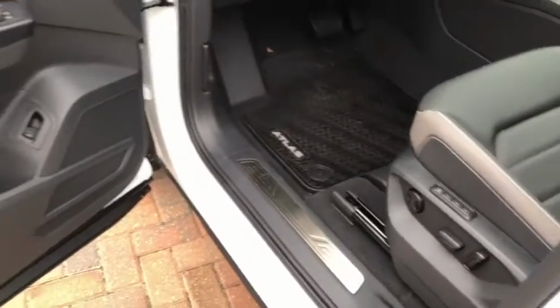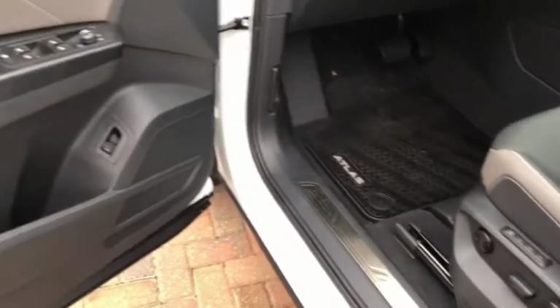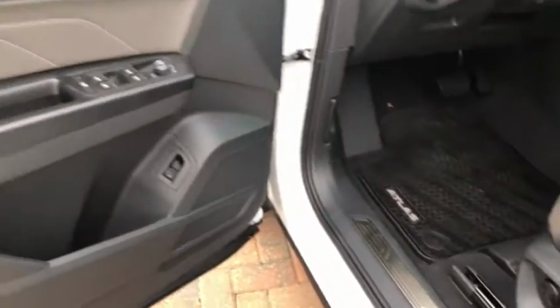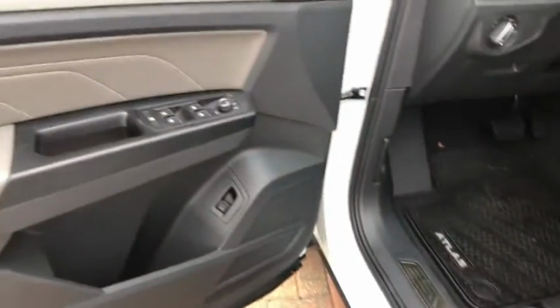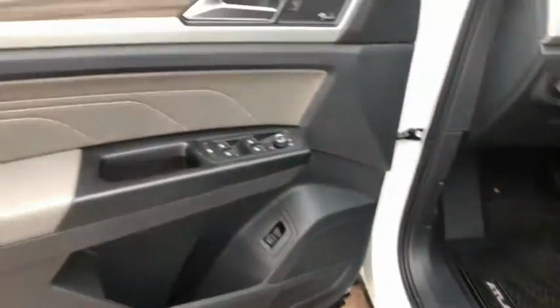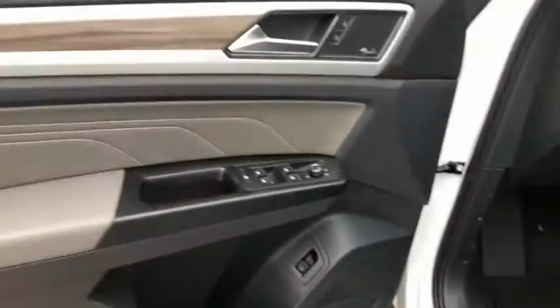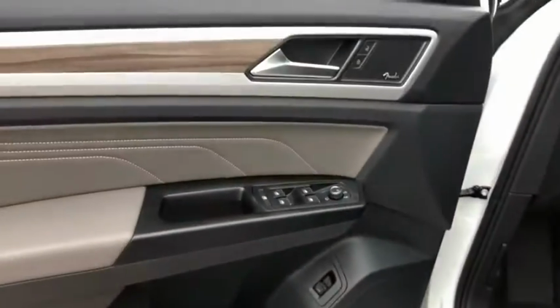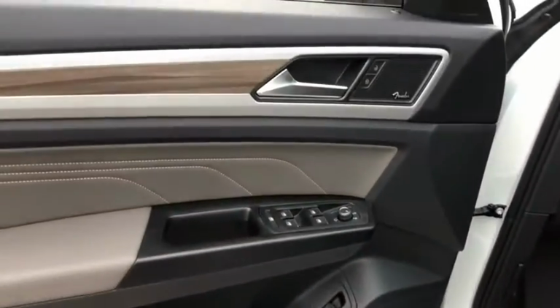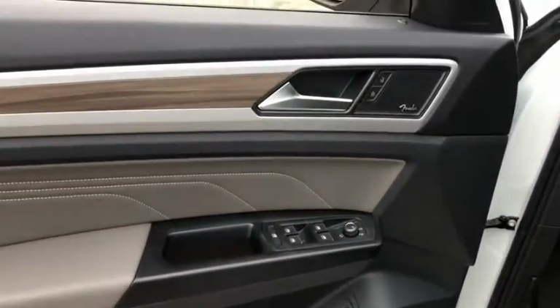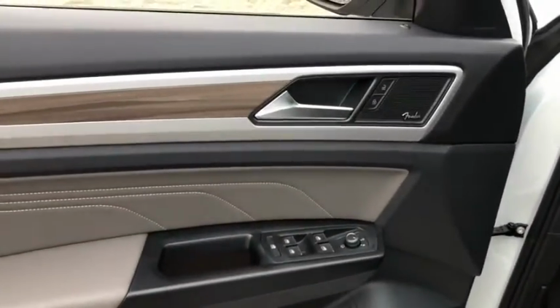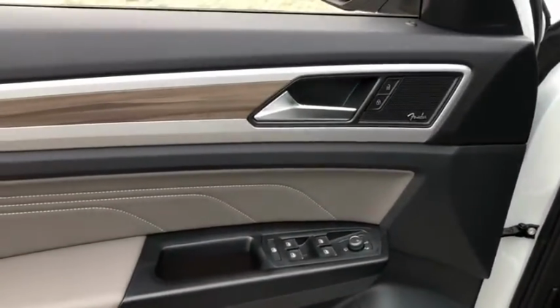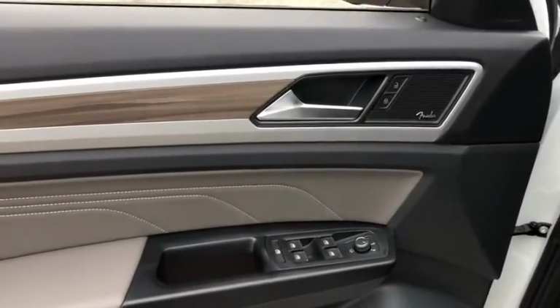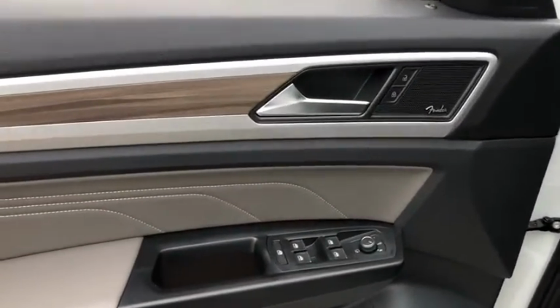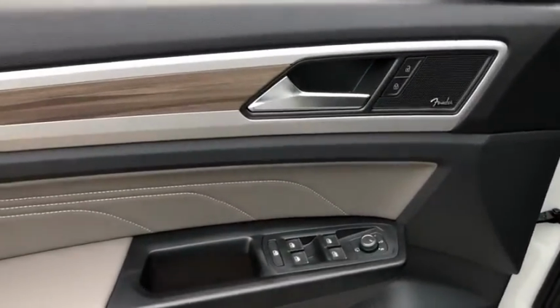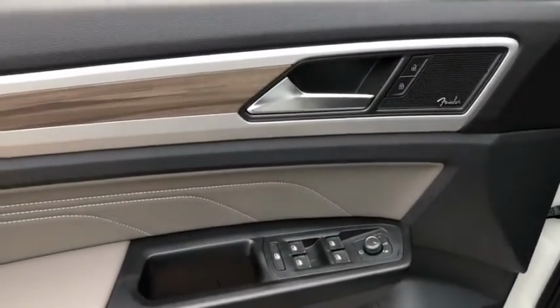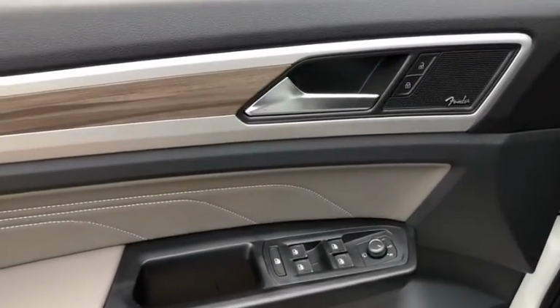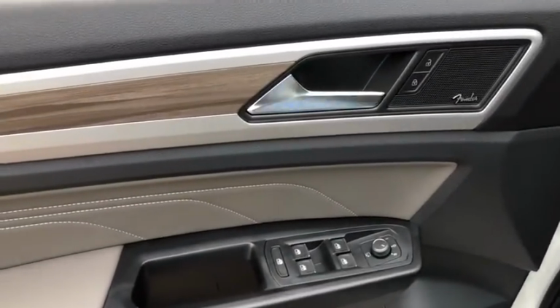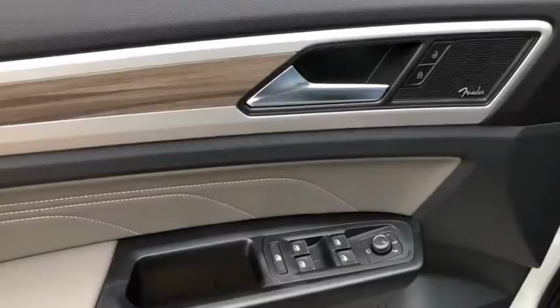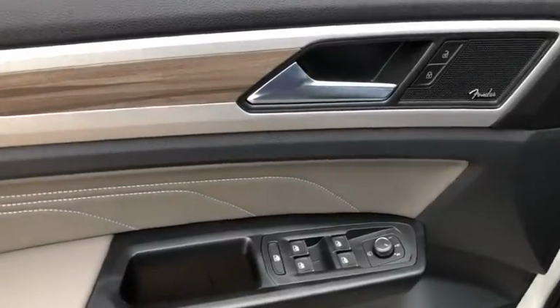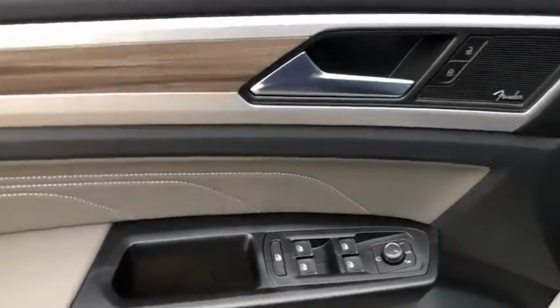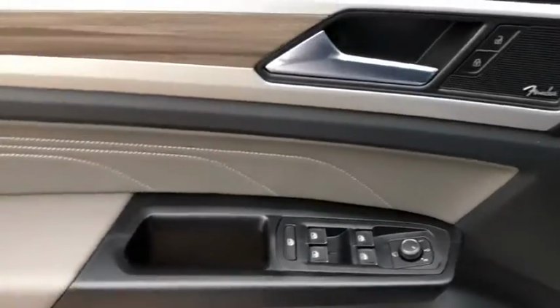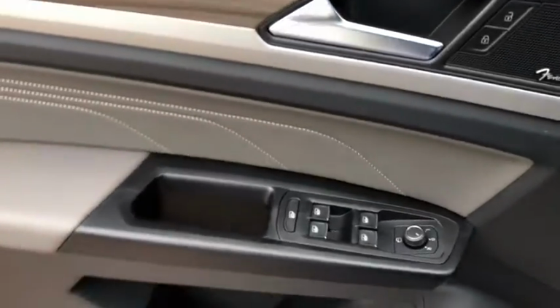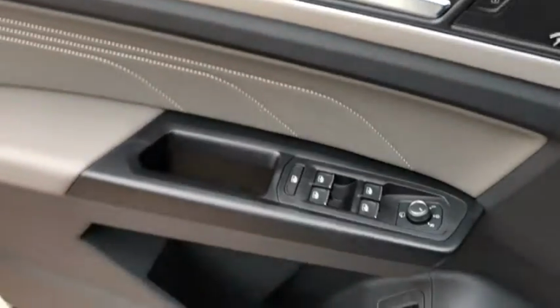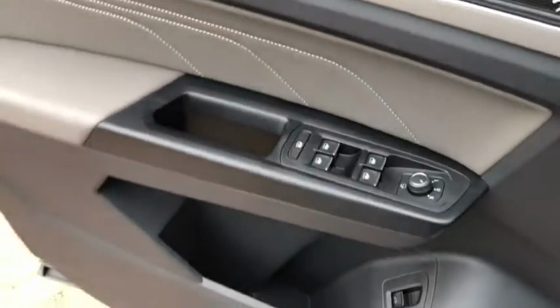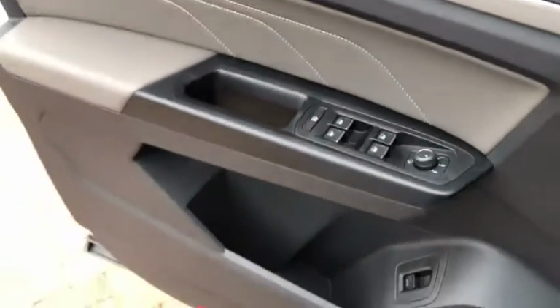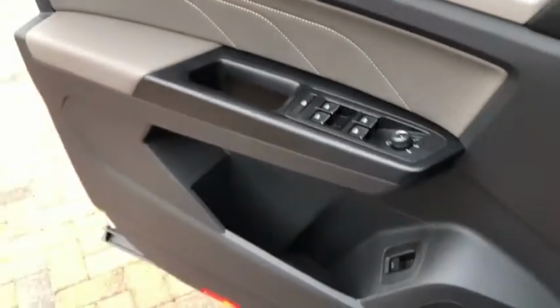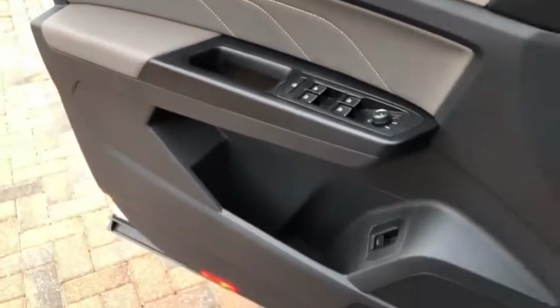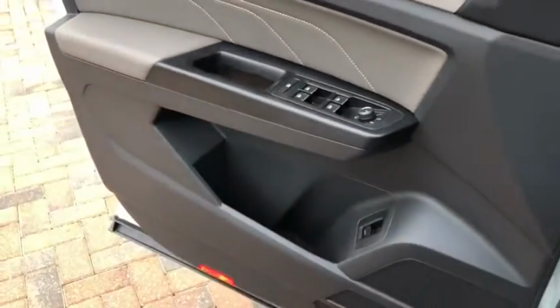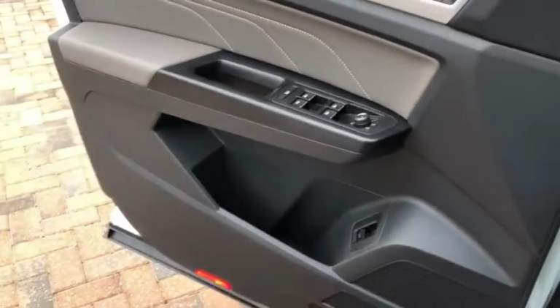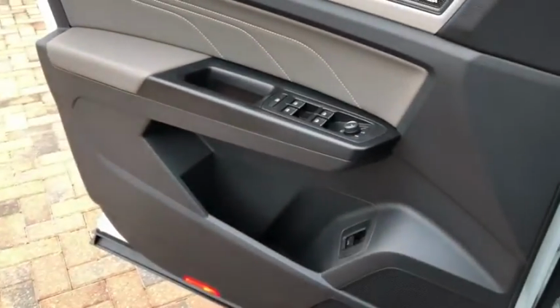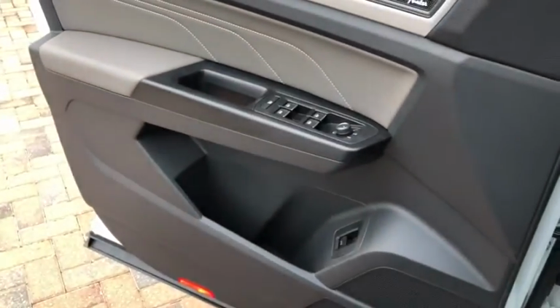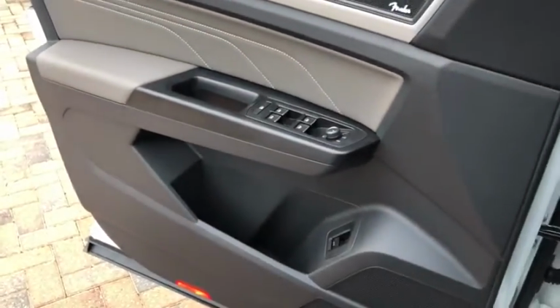Heated steering wheel, power windows, trip computer, heated front seat, rear window defroster, brake assist, overhead console, tachometer.